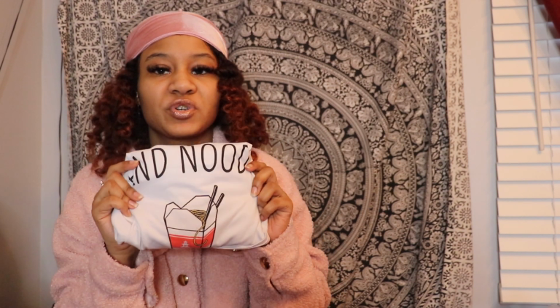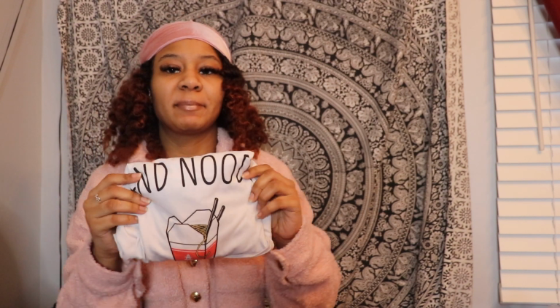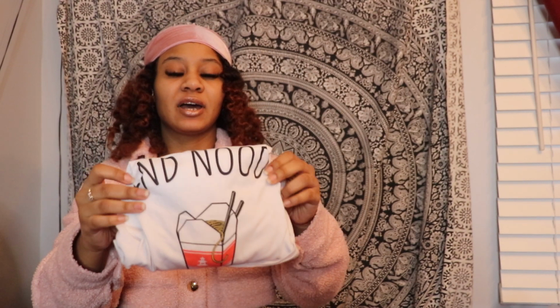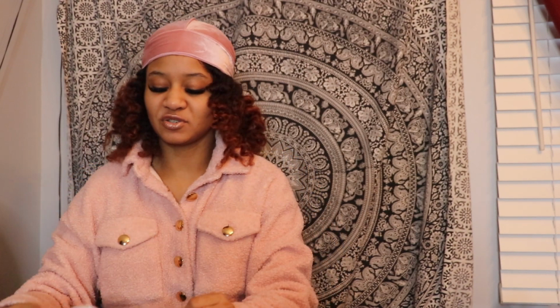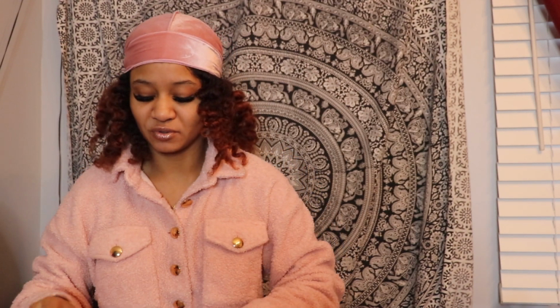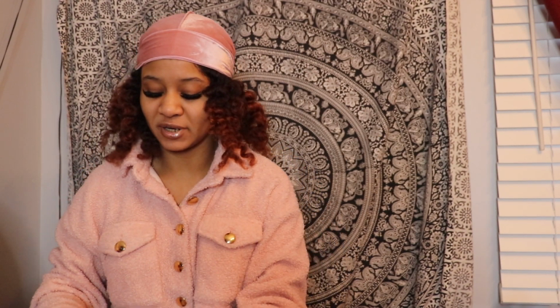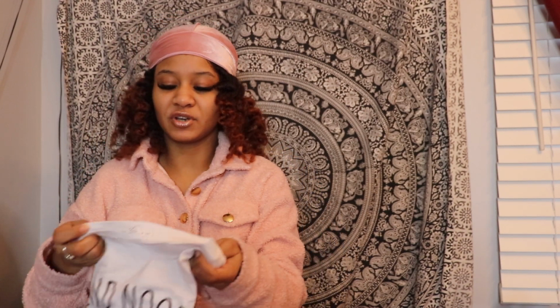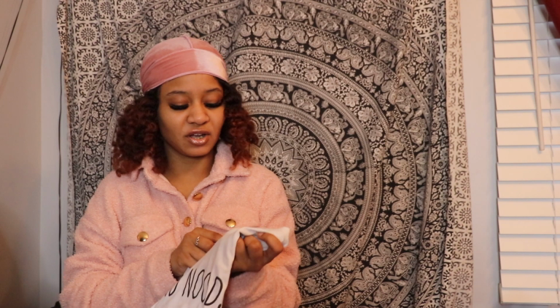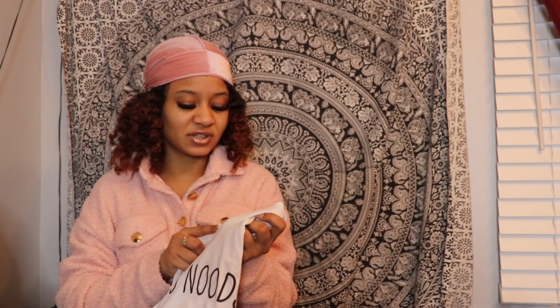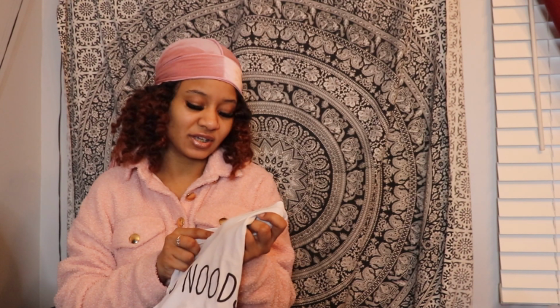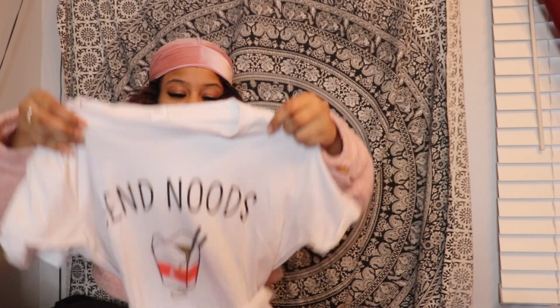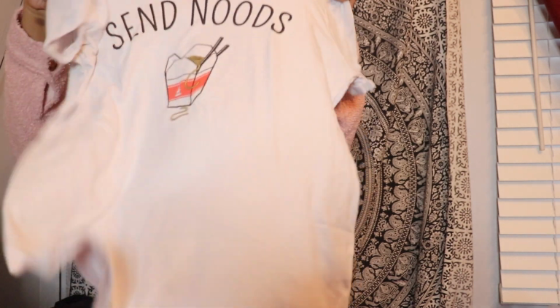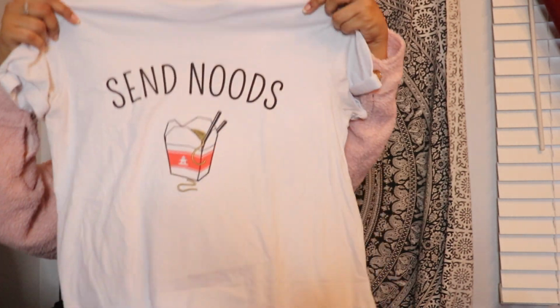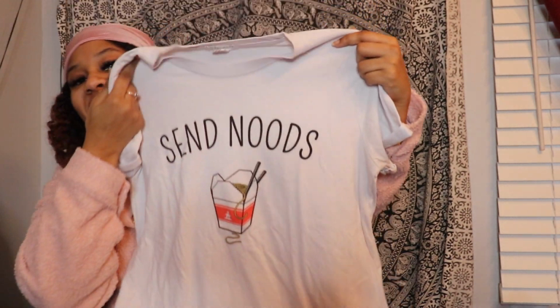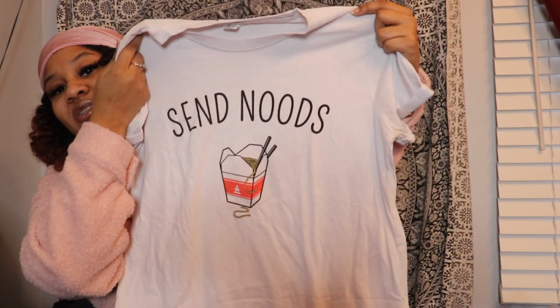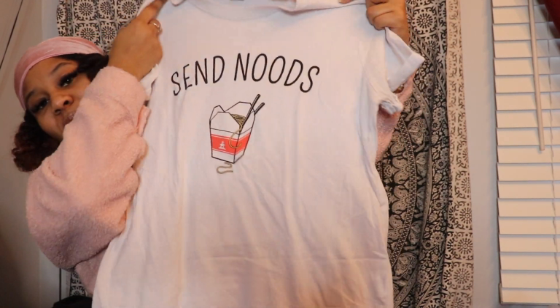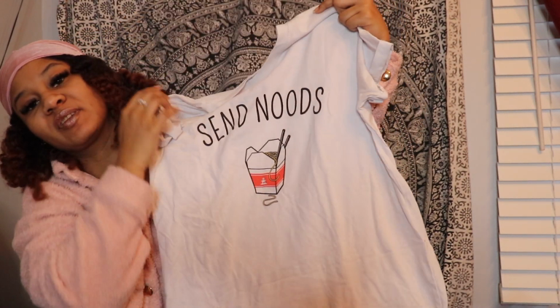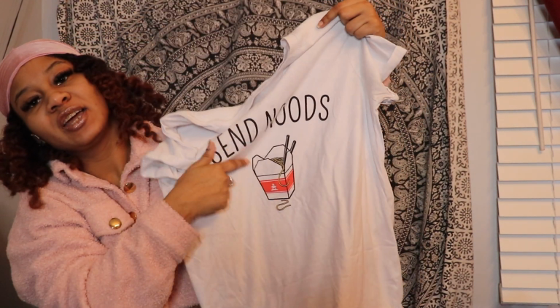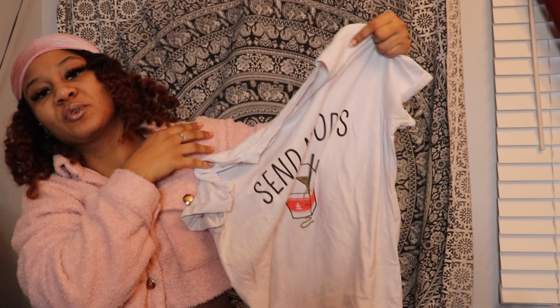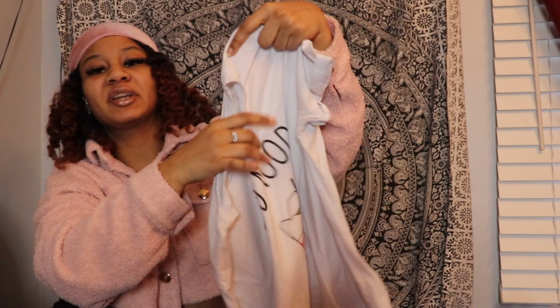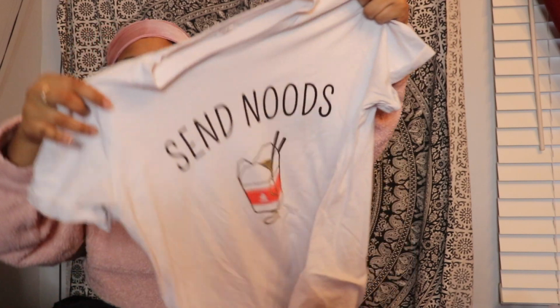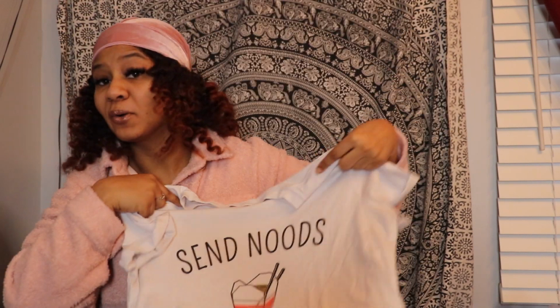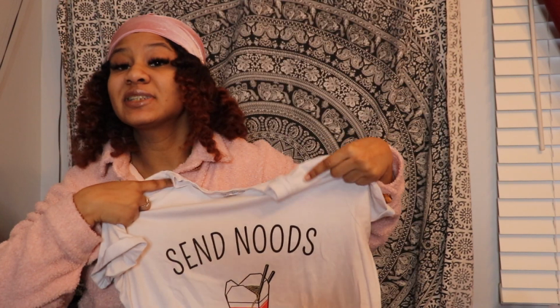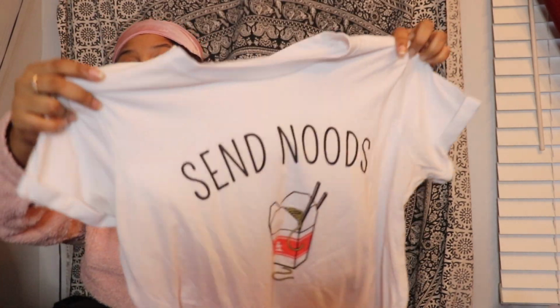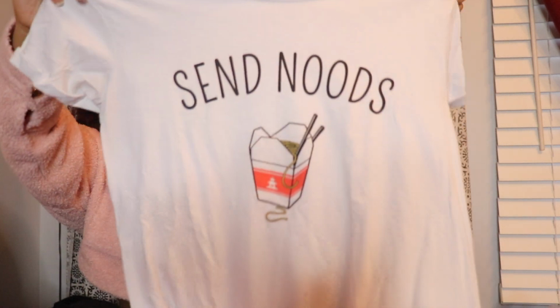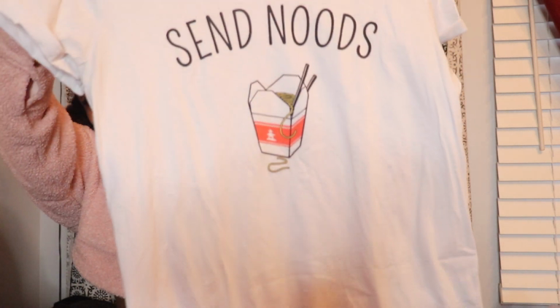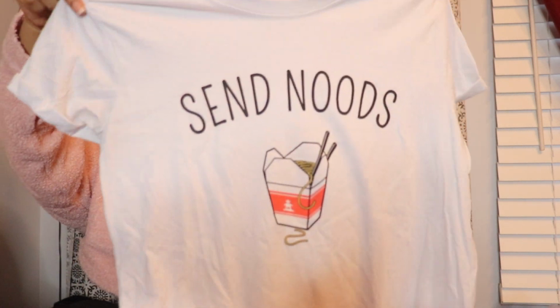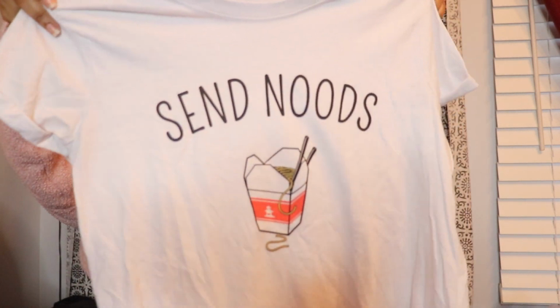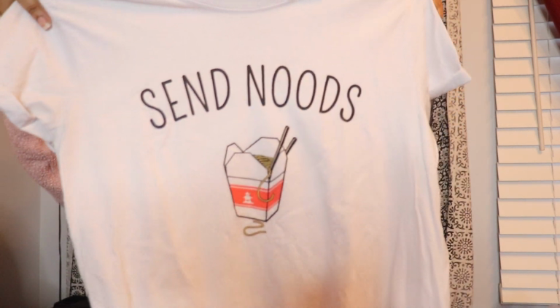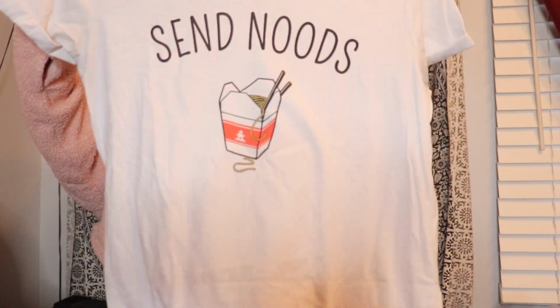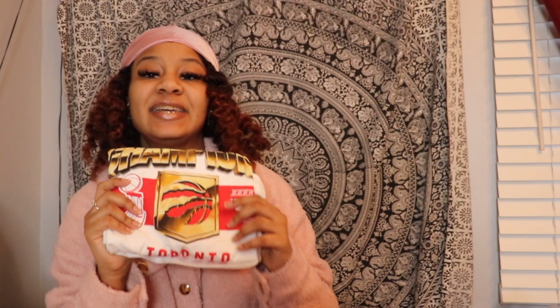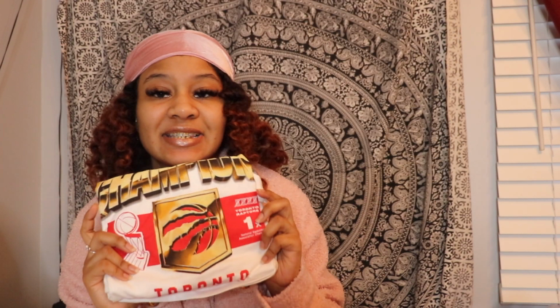The next graphic t-shirt I have is from Blue Notes or Urban Planet — I'm not sure which one. It's super cute. I got this in a size small and it says 'Send Nudes' with a picture of noodles on it — you know what it means. Send Nudes is exactly what it says on it and it's super cute.